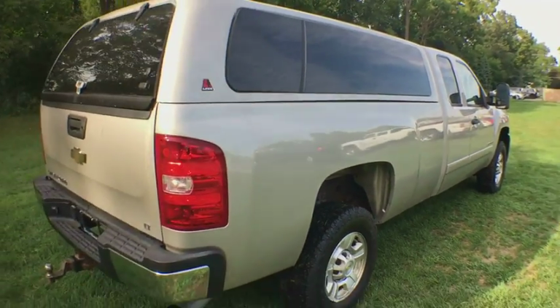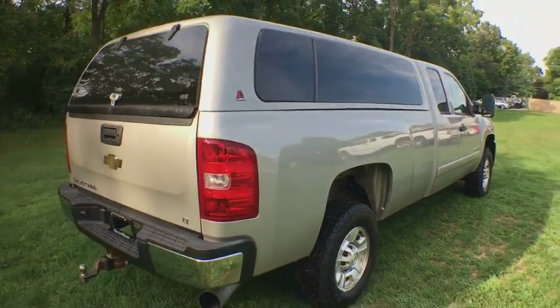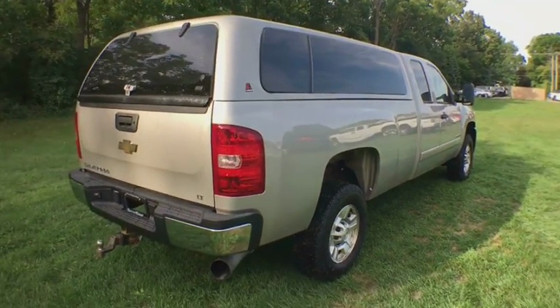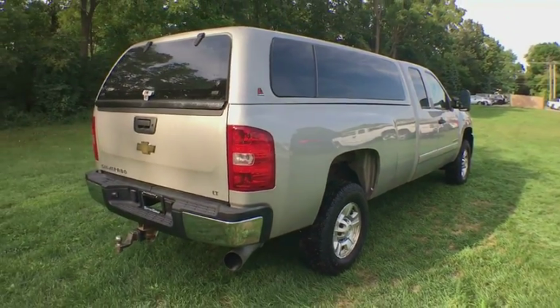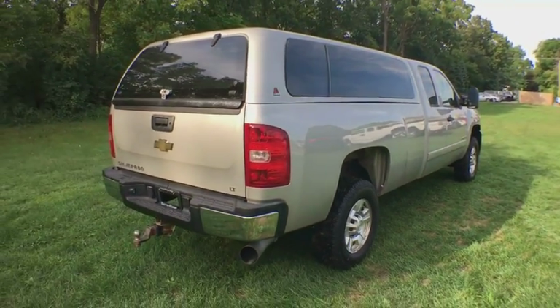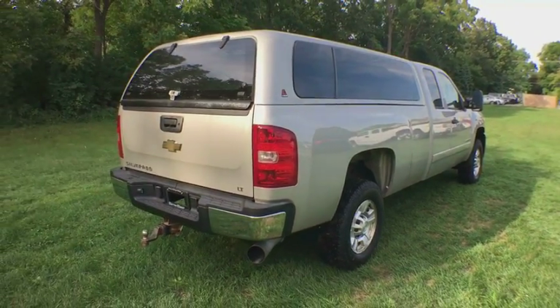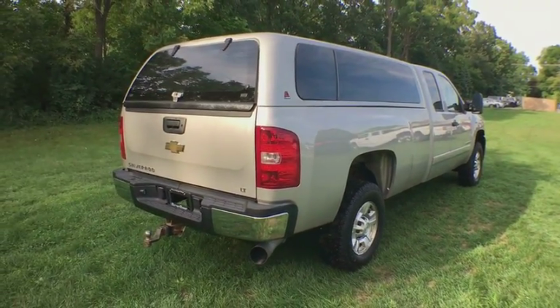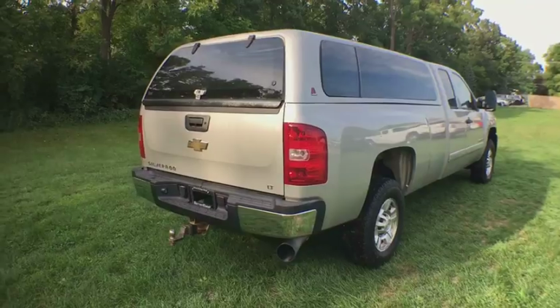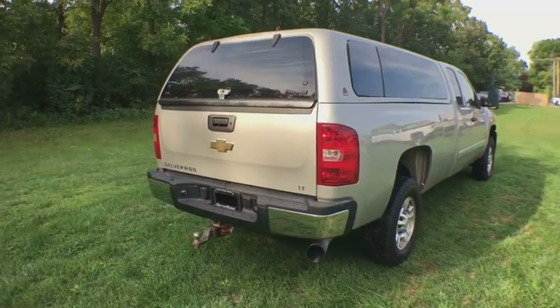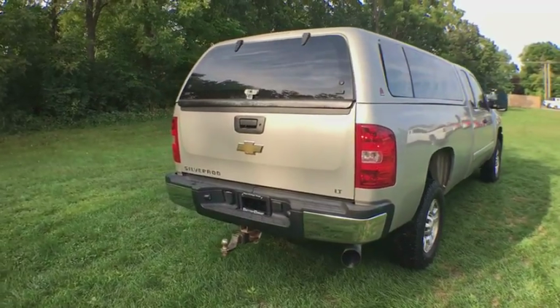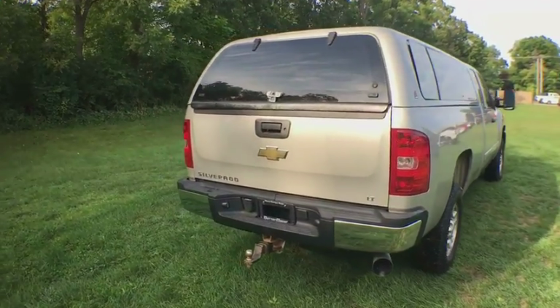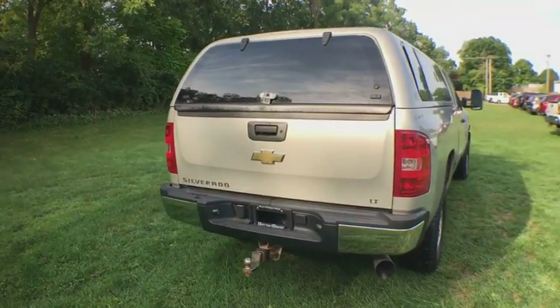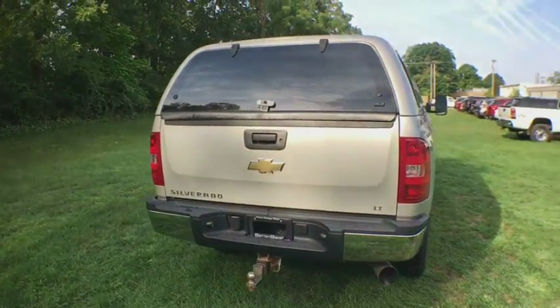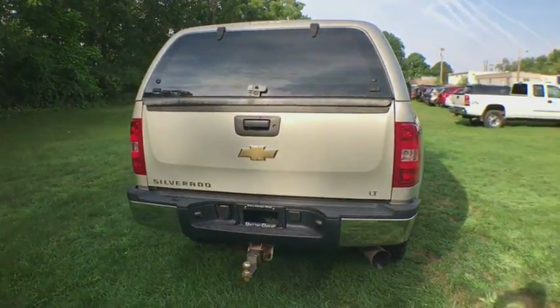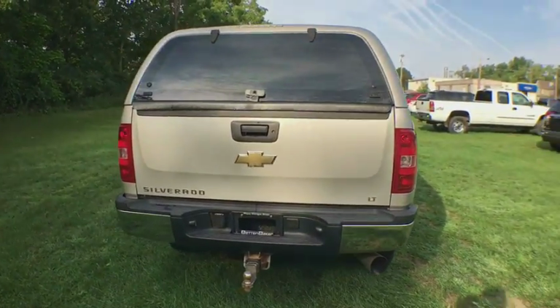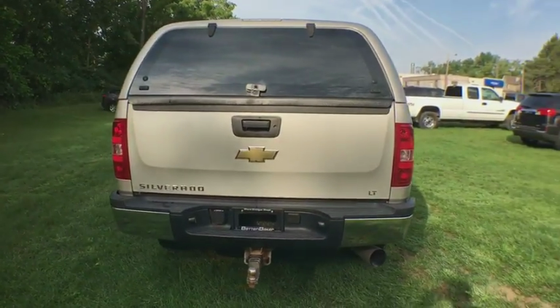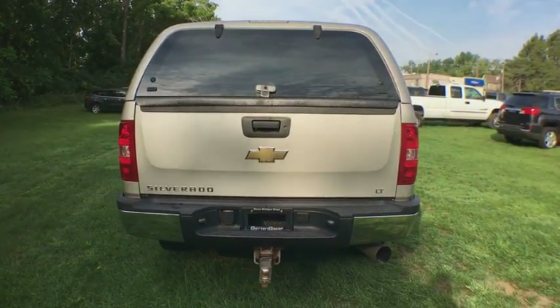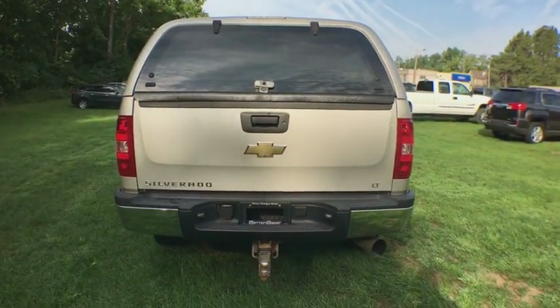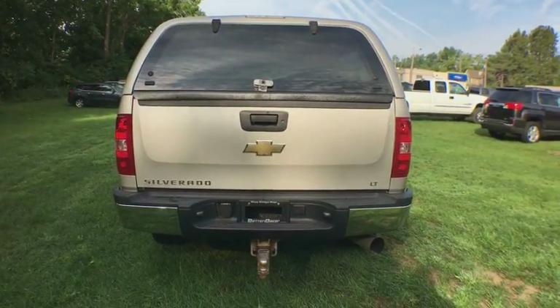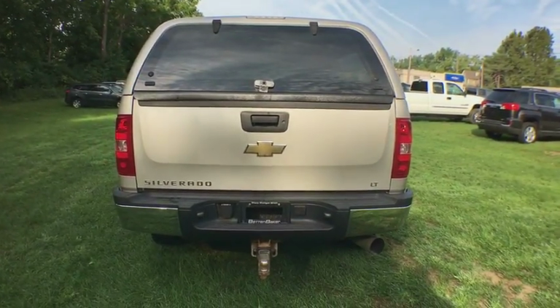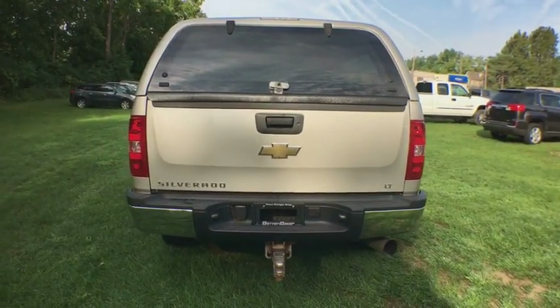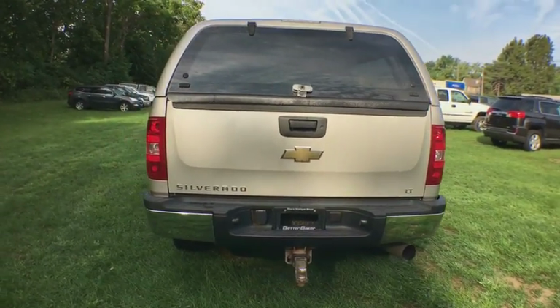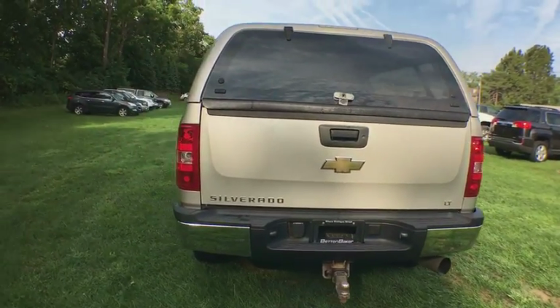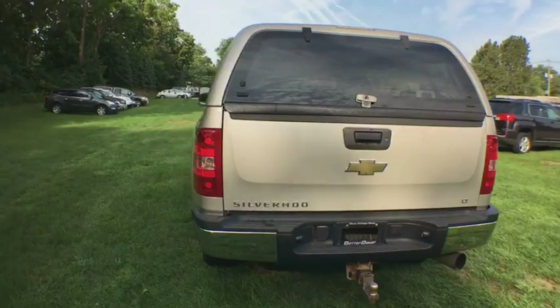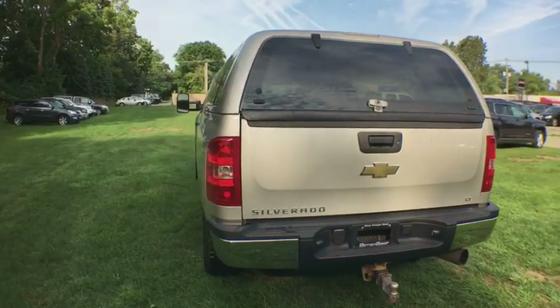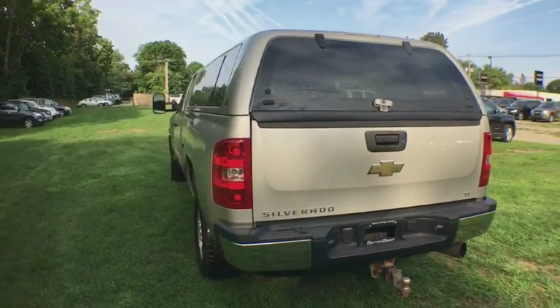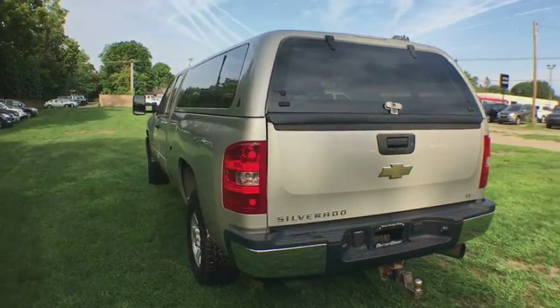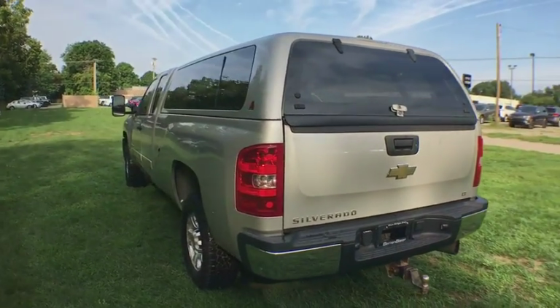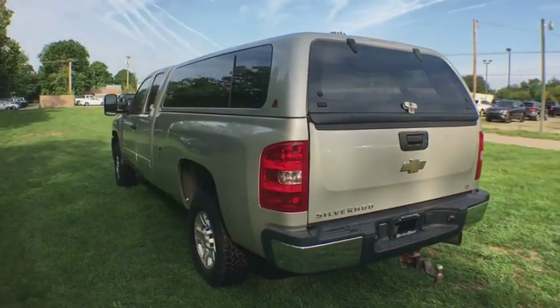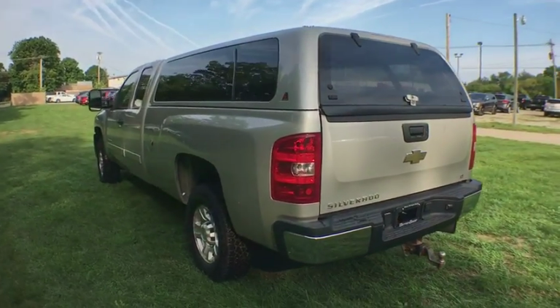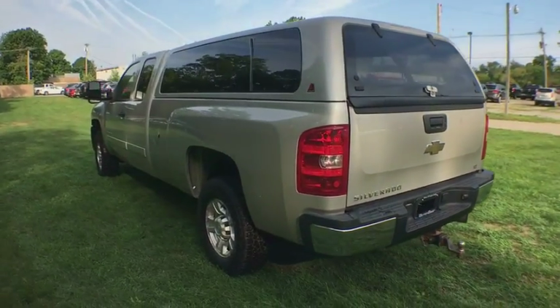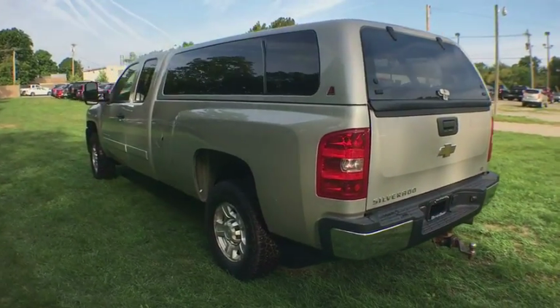Aluminum wheels. Front floor mats. Cruise control. Four-wheel disc brakes. Rear defrost. Auto-off headlights. Universal garage door opener. Audio AM-FM stereo.